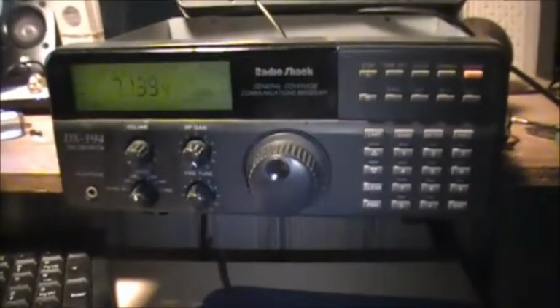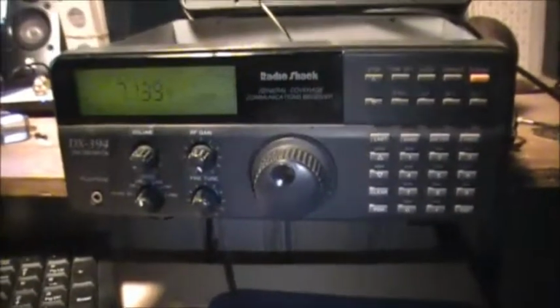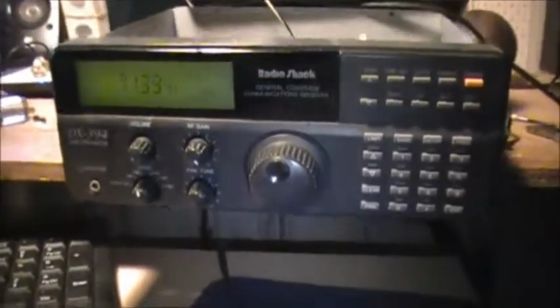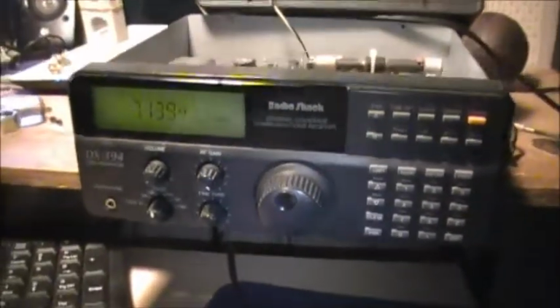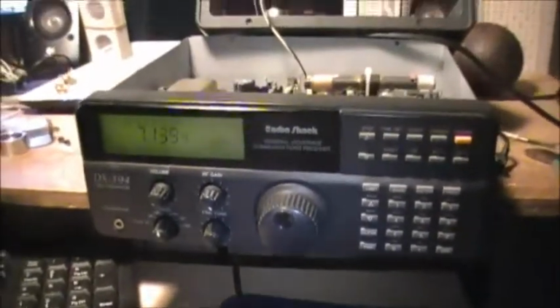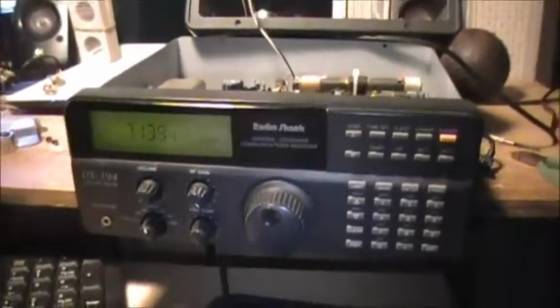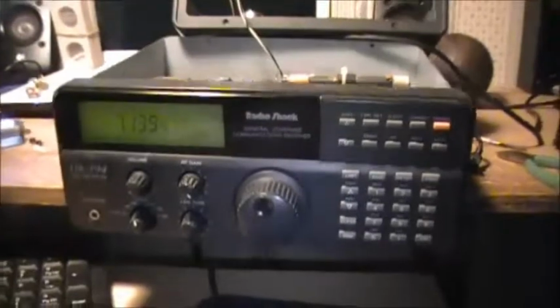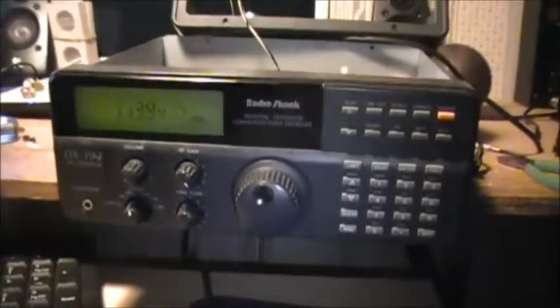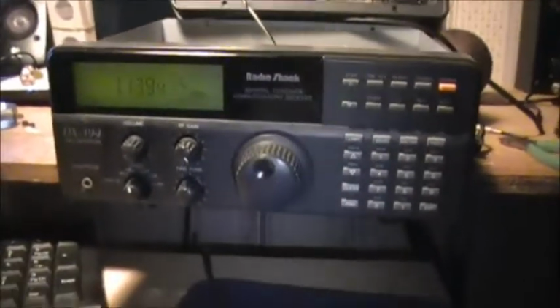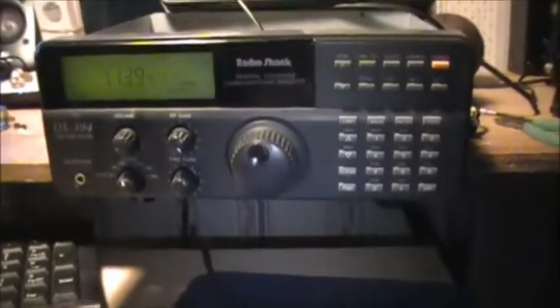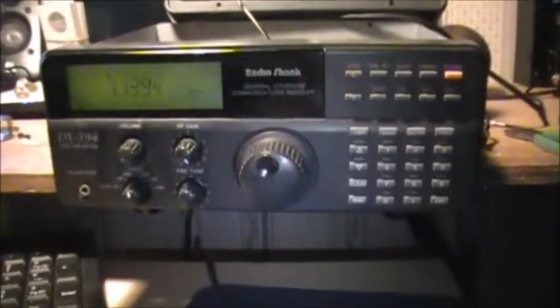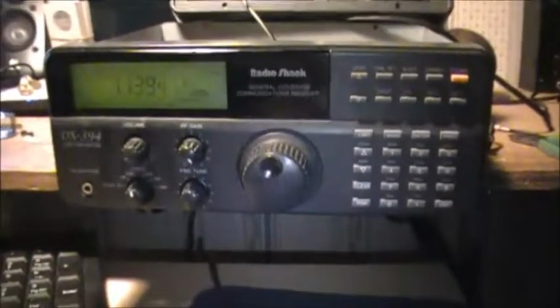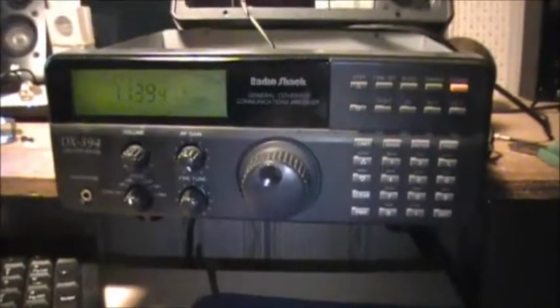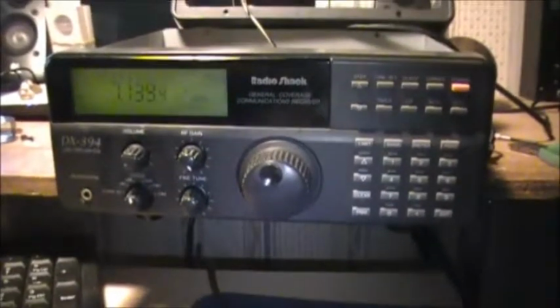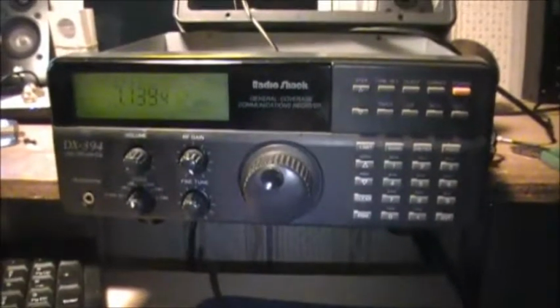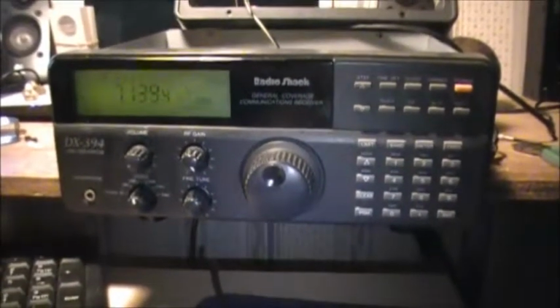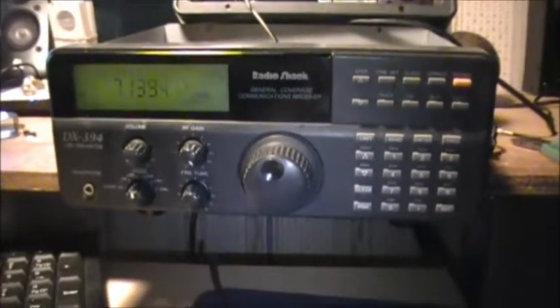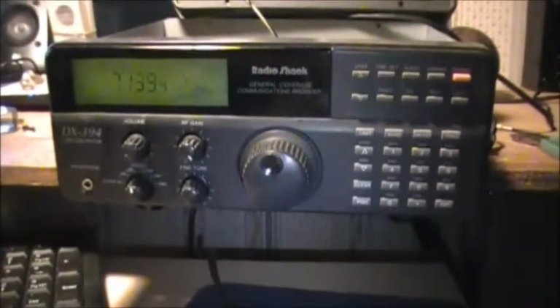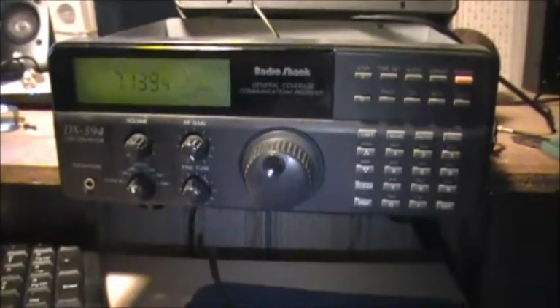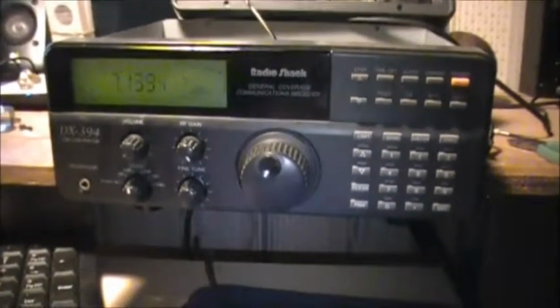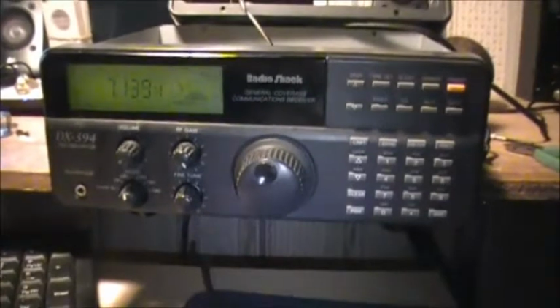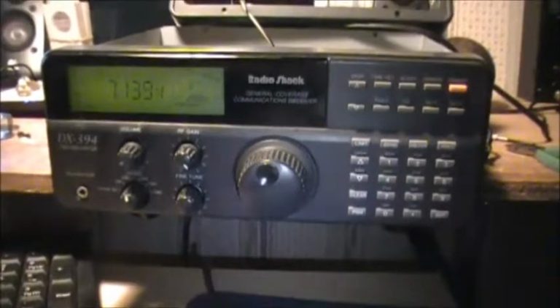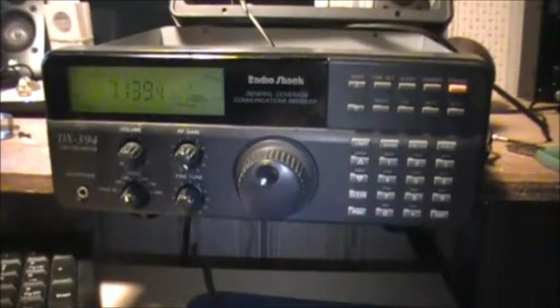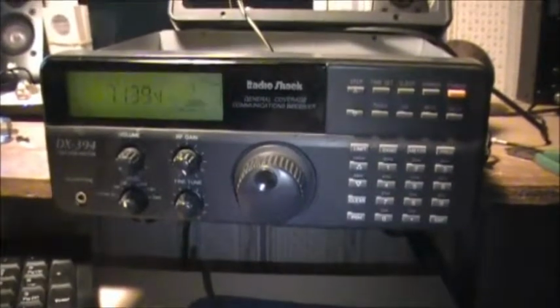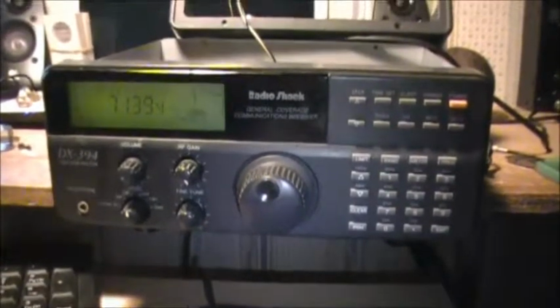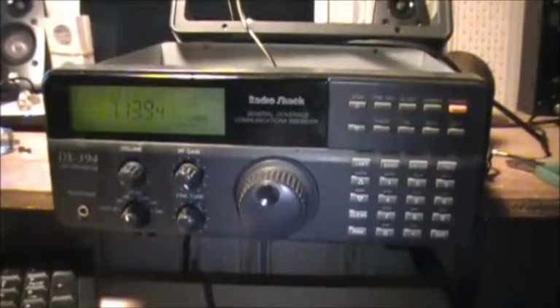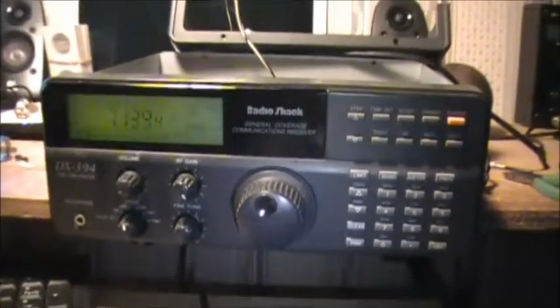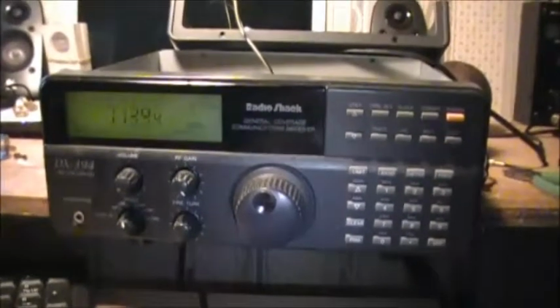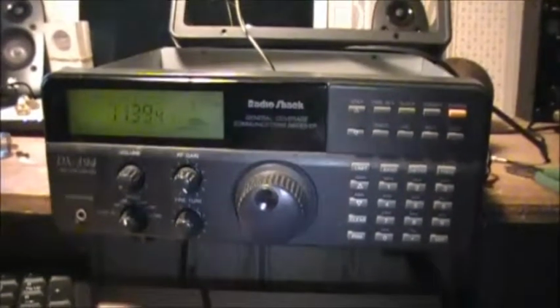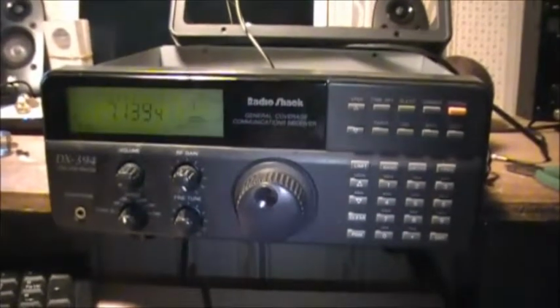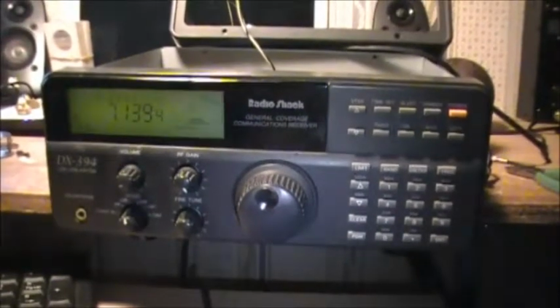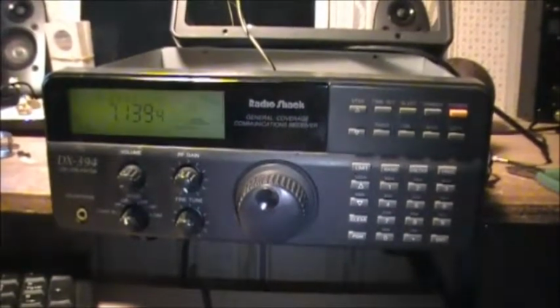More to come, boys, I'm sure. Anyway, that's it for the DX-394 and the anti-chuff mod. Easy enough to perform, that's for sure. Thank you.